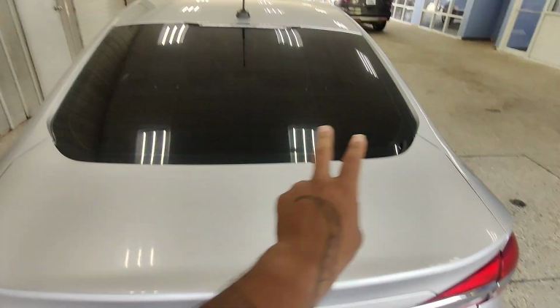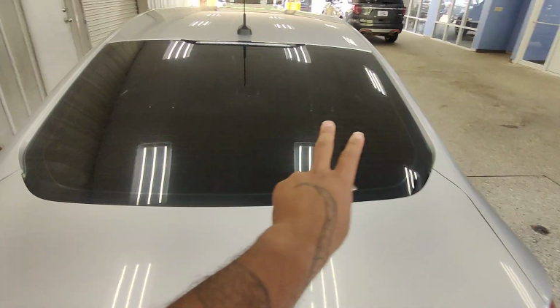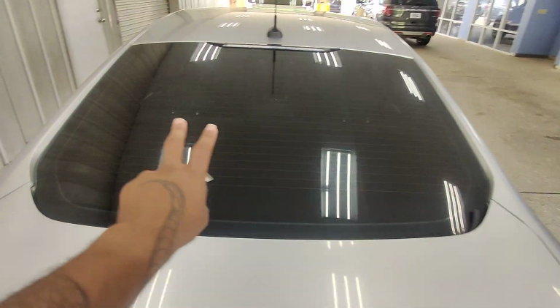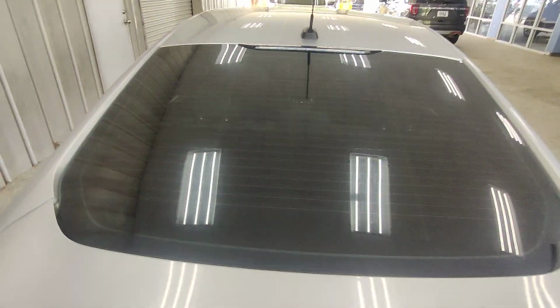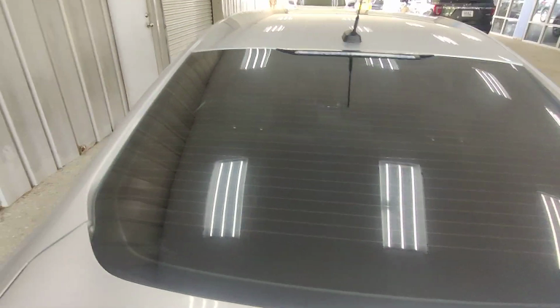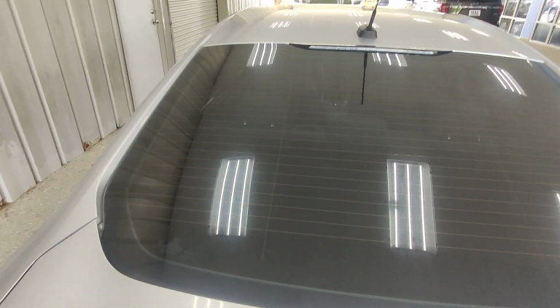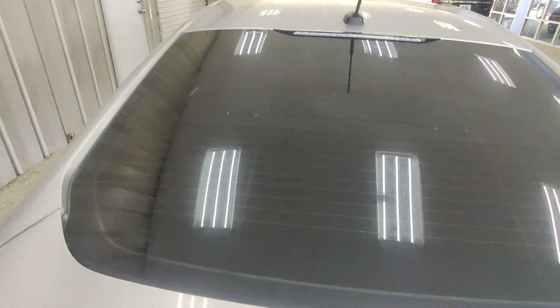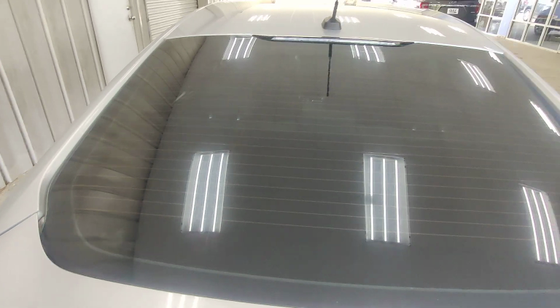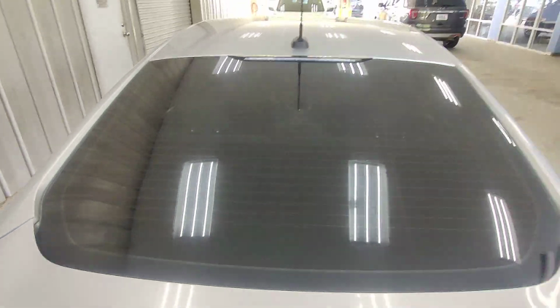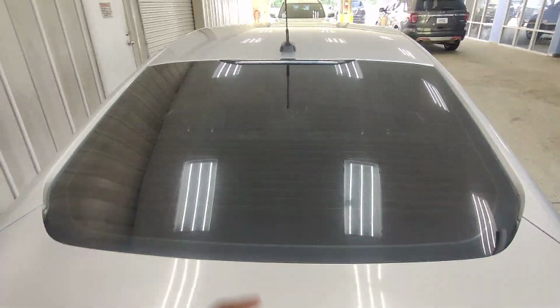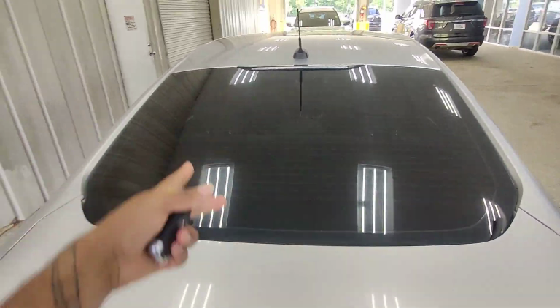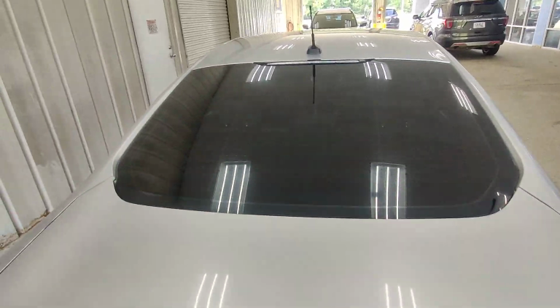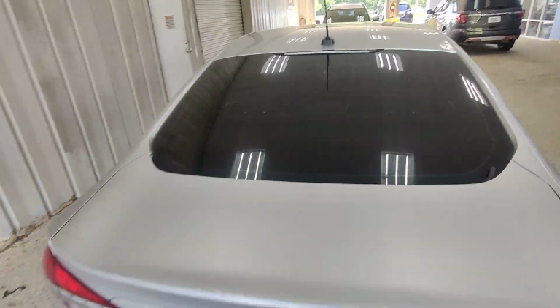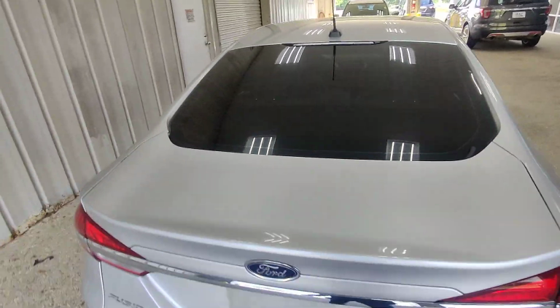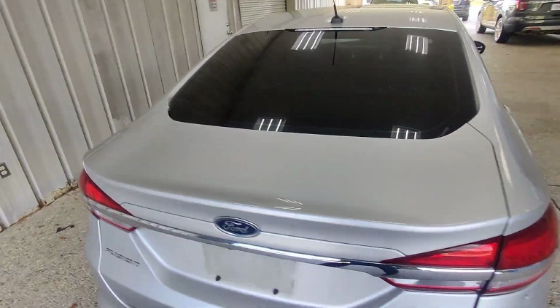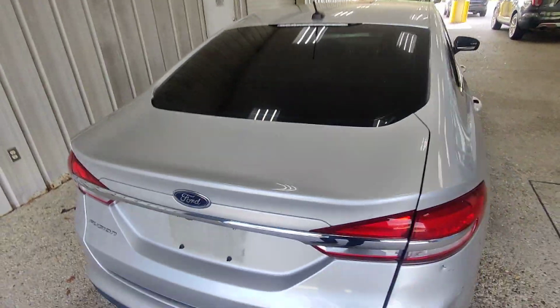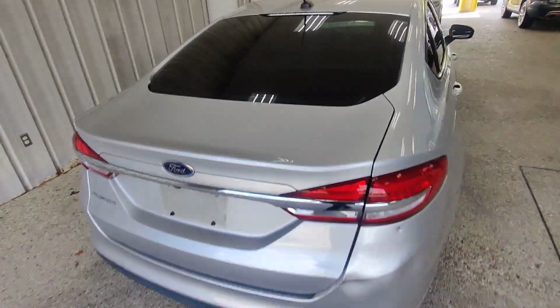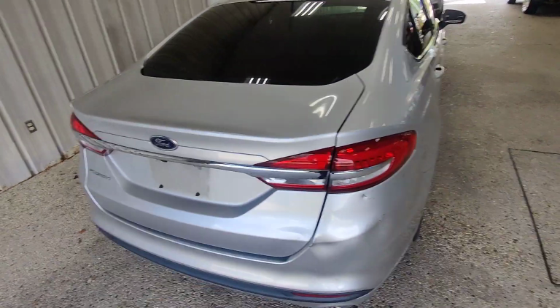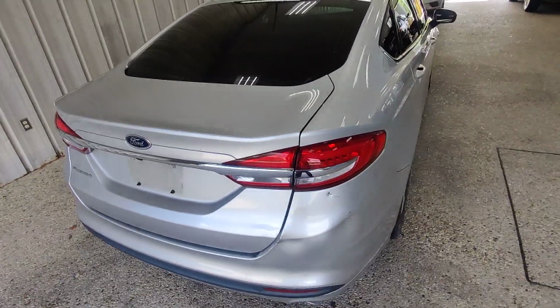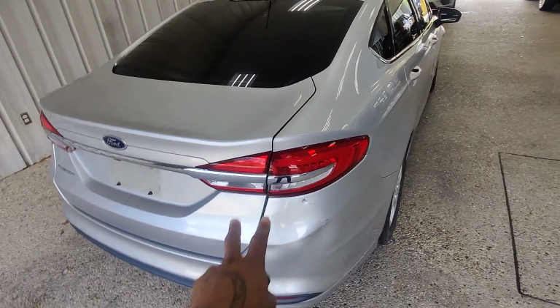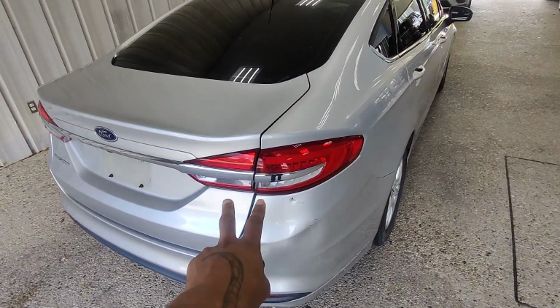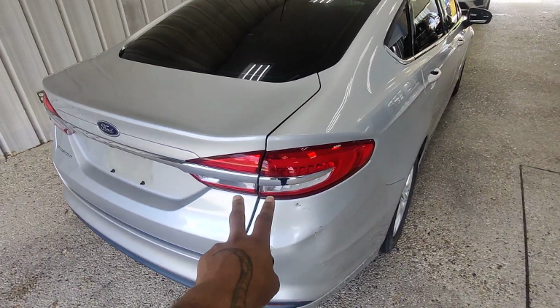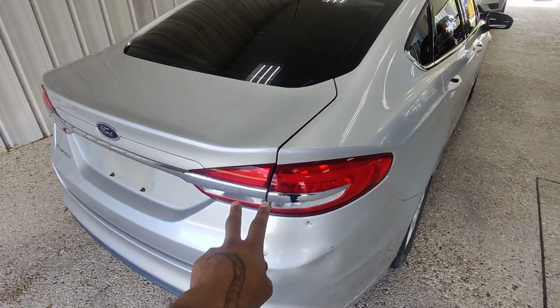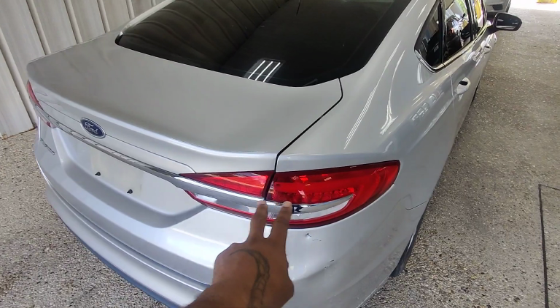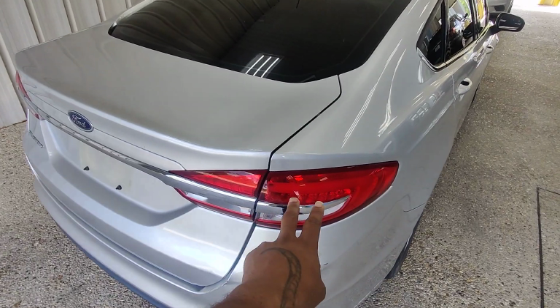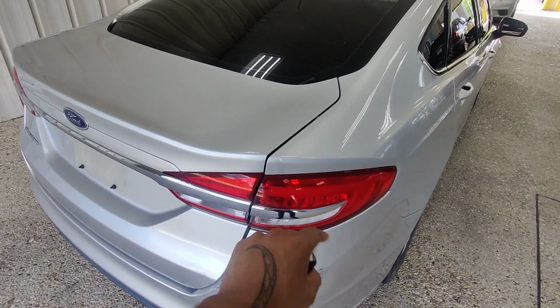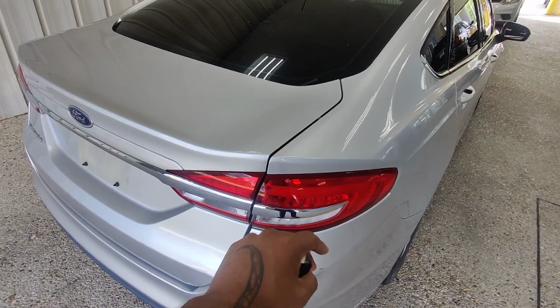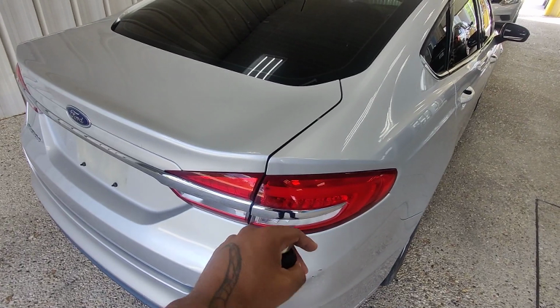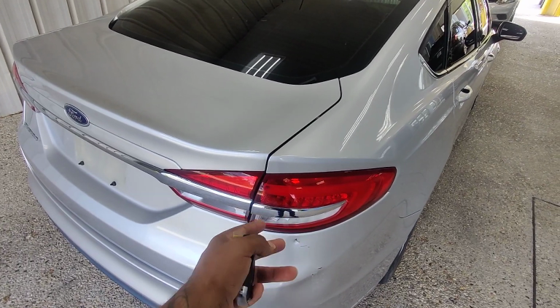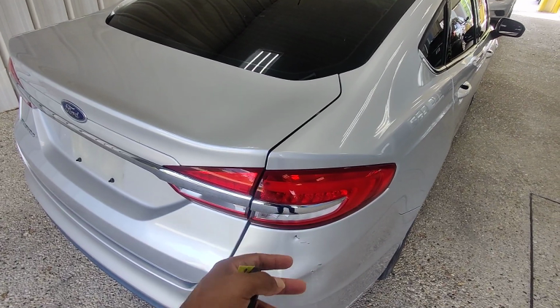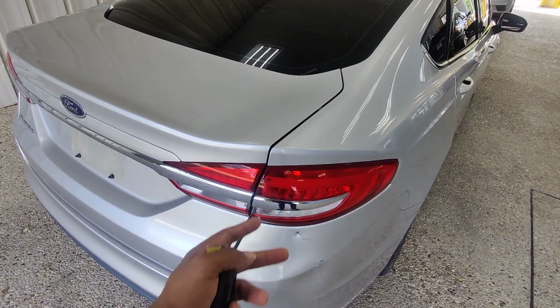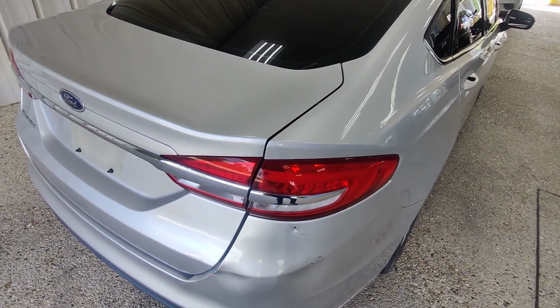This back windshield doesn't have any cracks, blemishes, or anything like that. It also has some type of tint placed on the vehicle. Same song and dance here Kenneth — you can see no cracks, no moisture buildup, no holes.